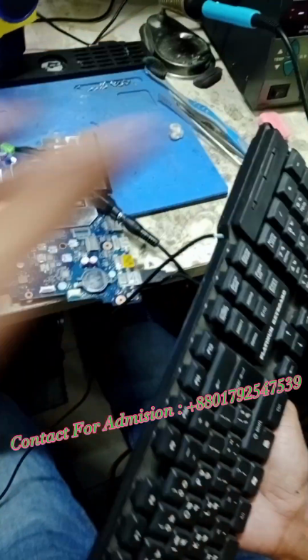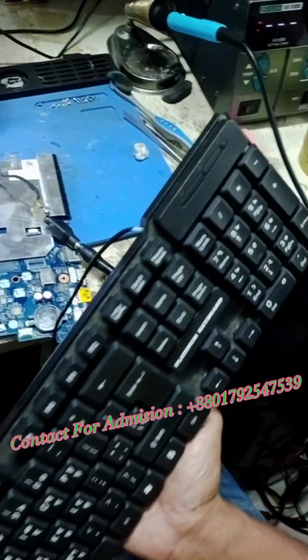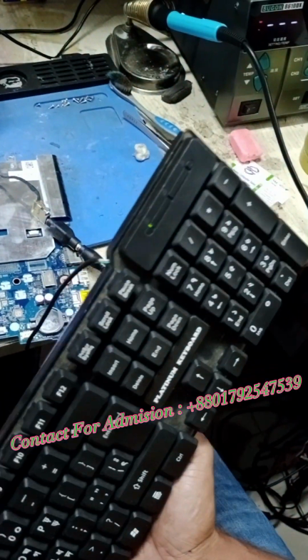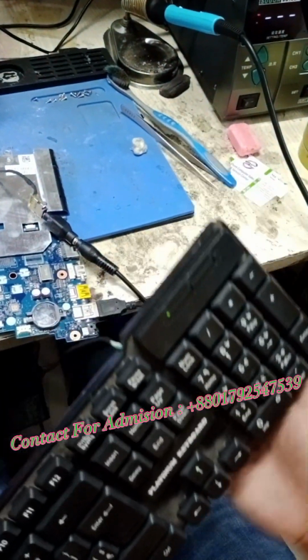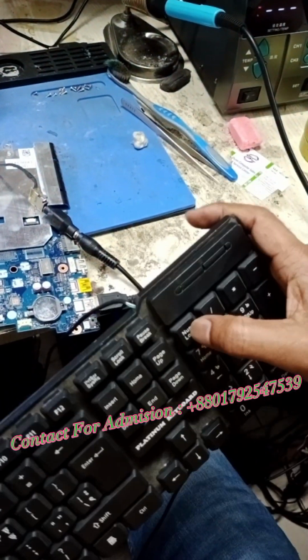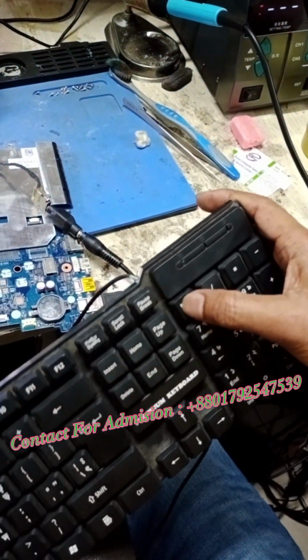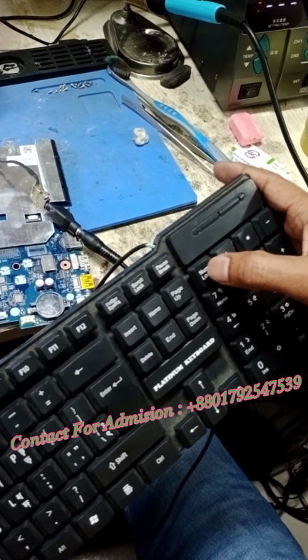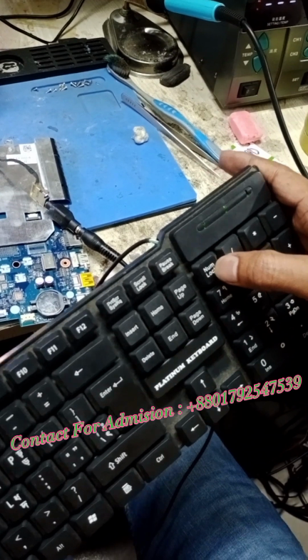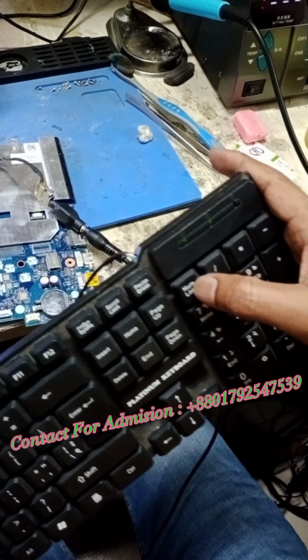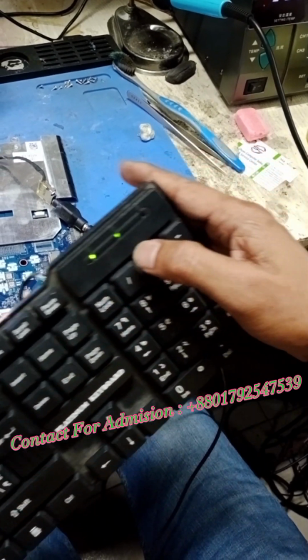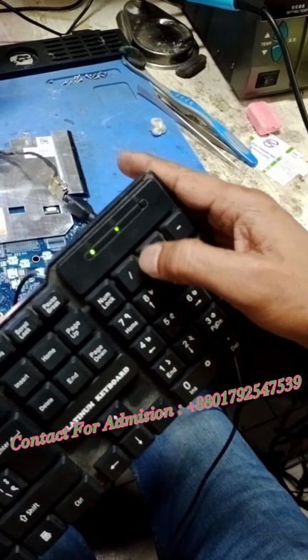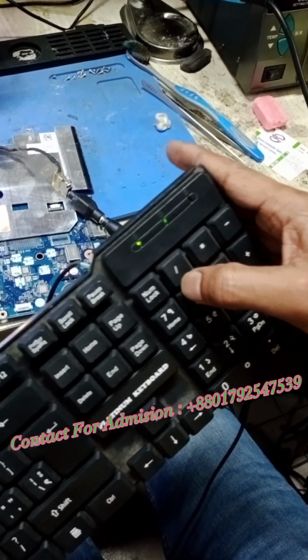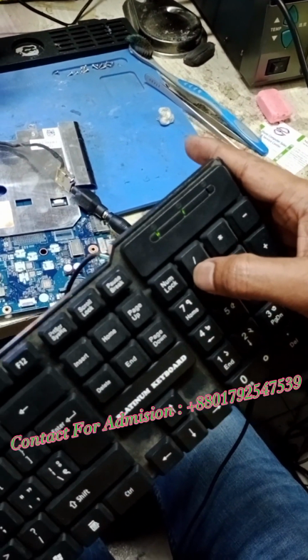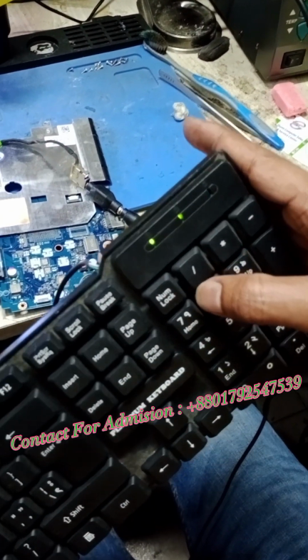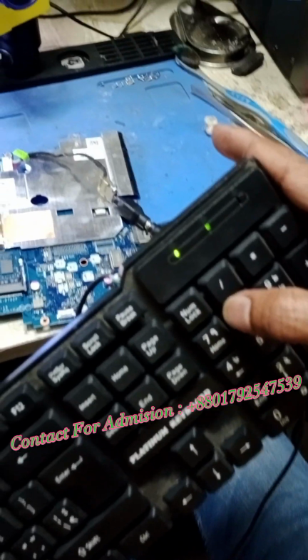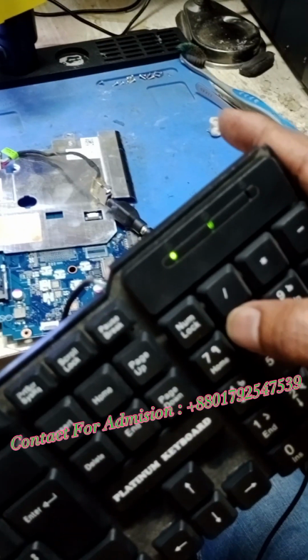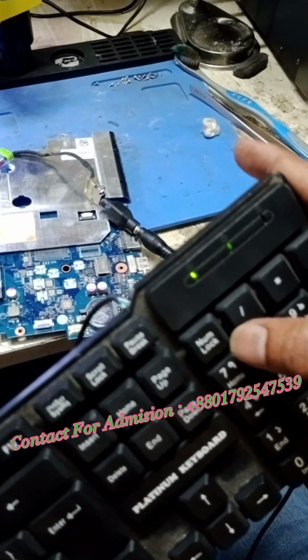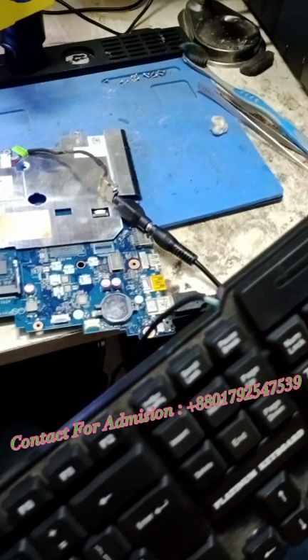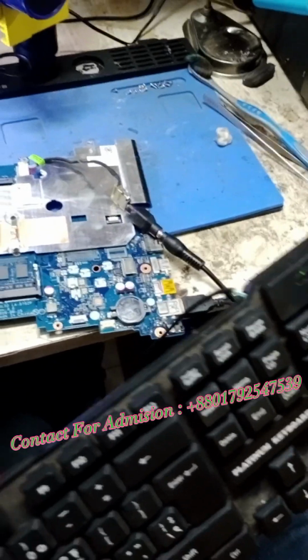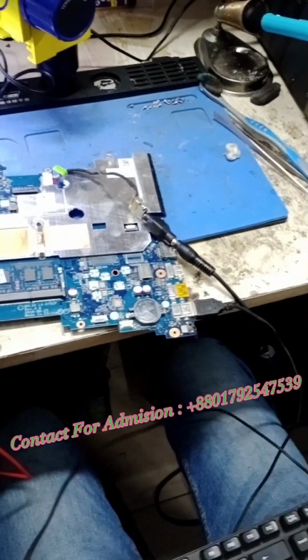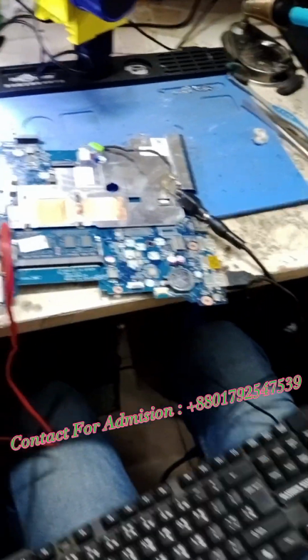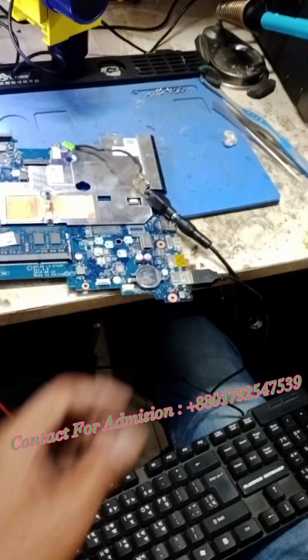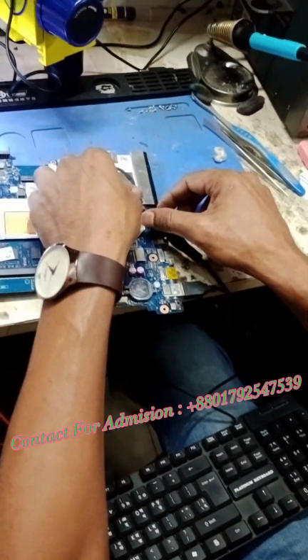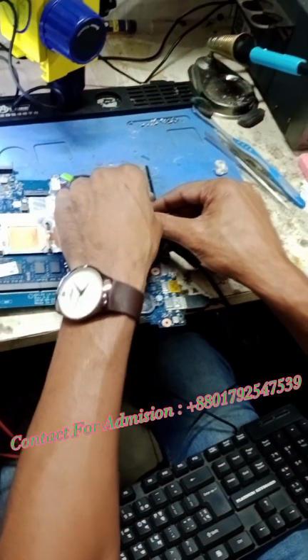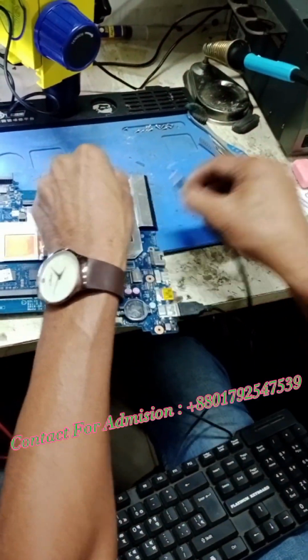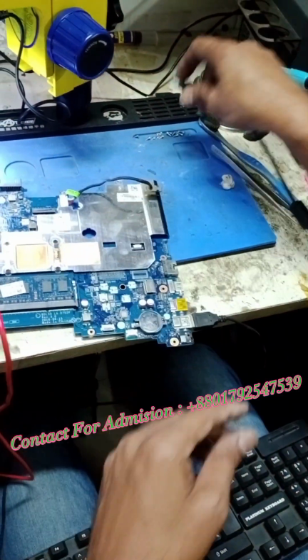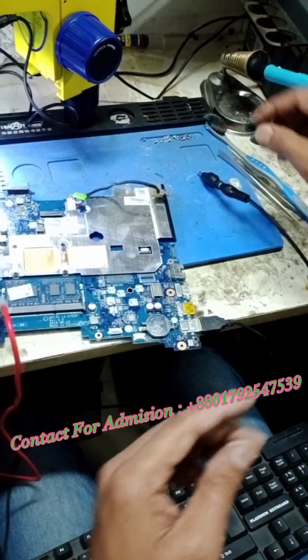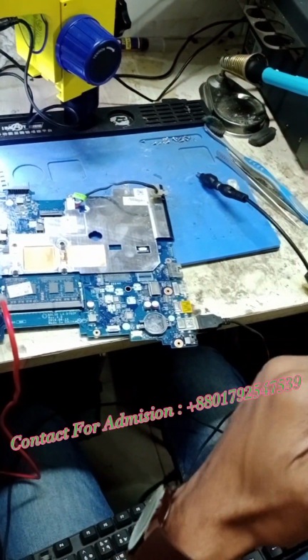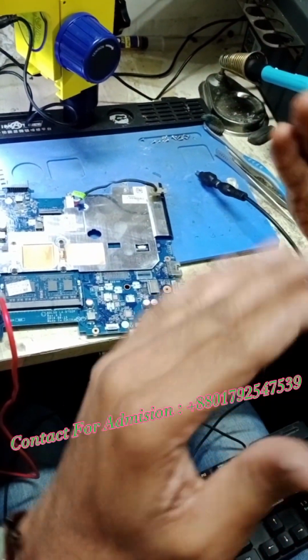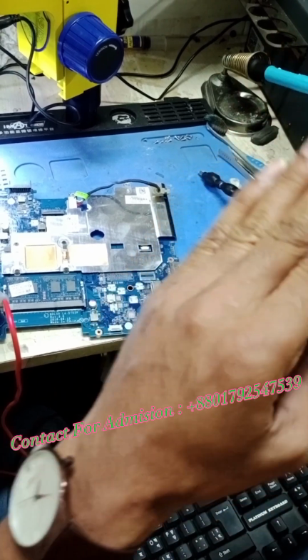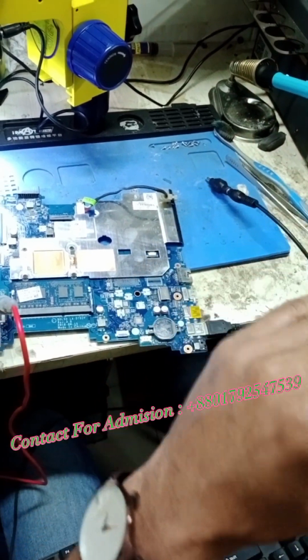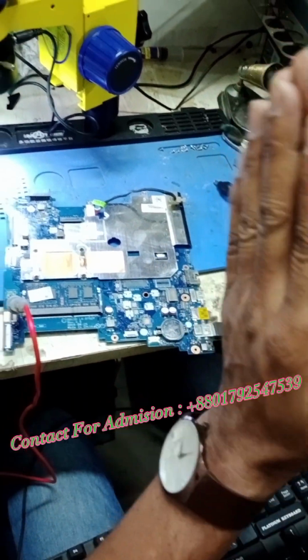The display lights are on — the light, the display is working. Alhamdulillah. This is the laptop repair, live troubleshooting, step by step.